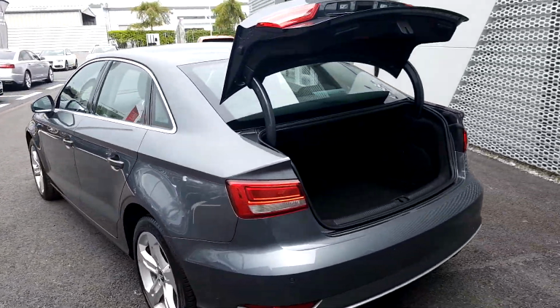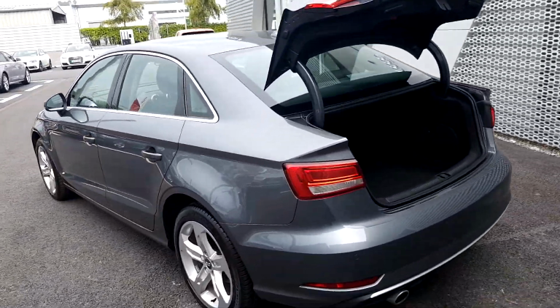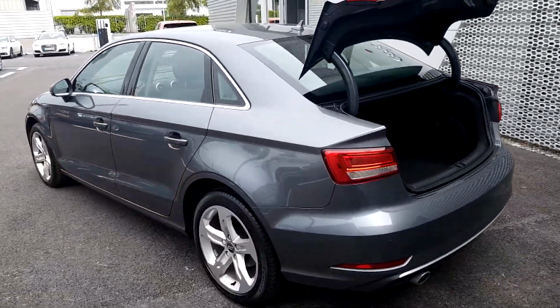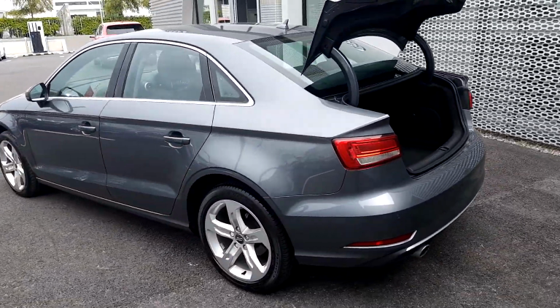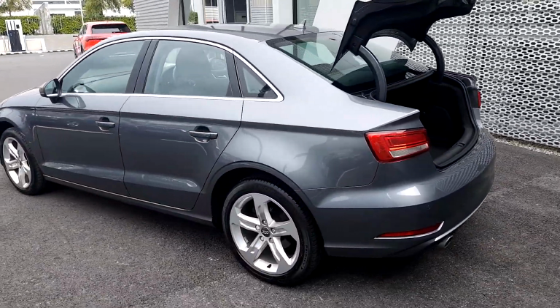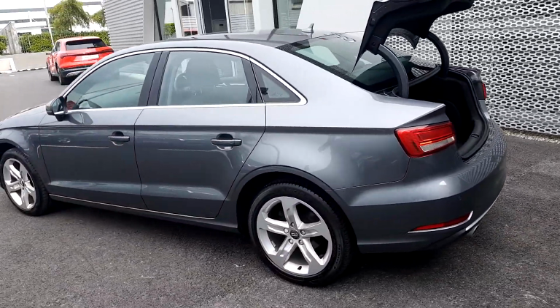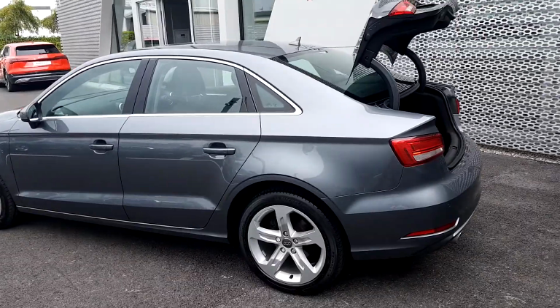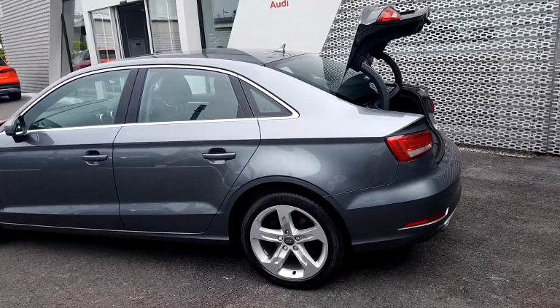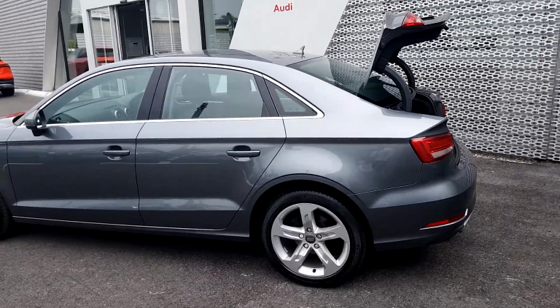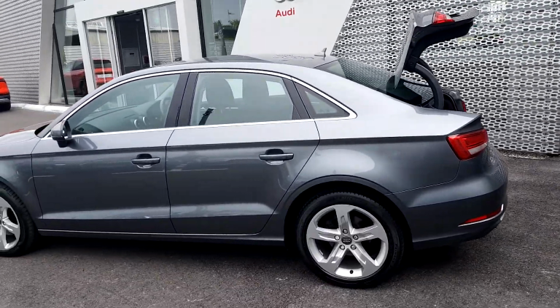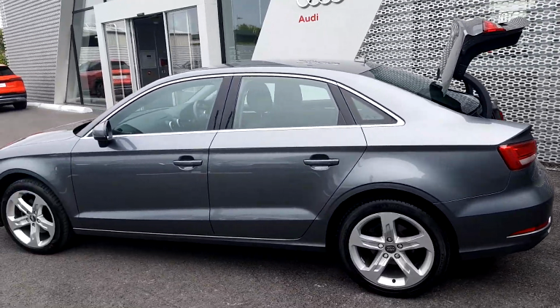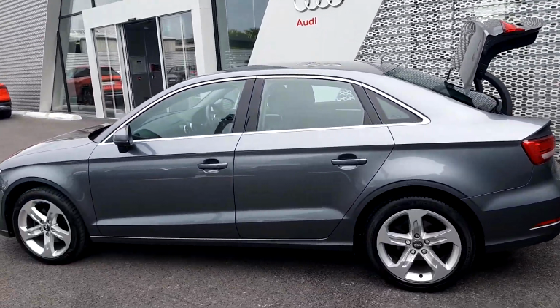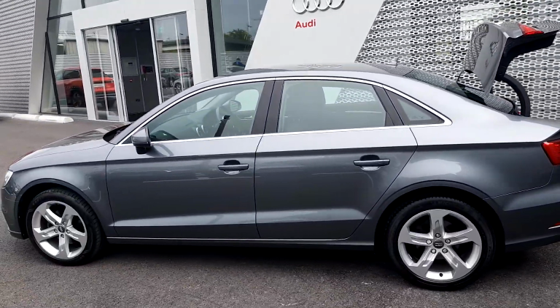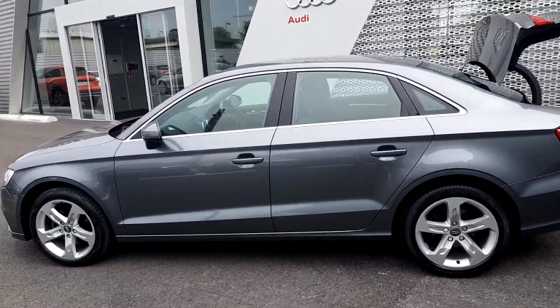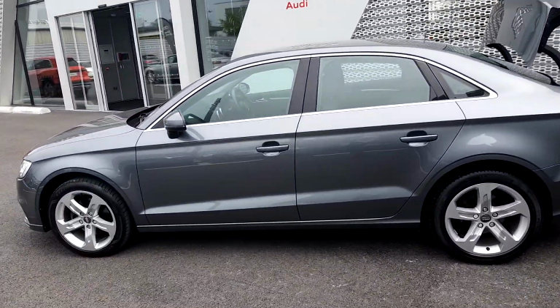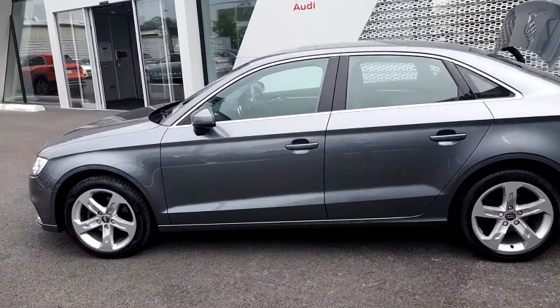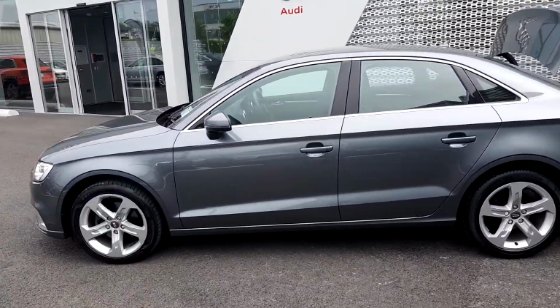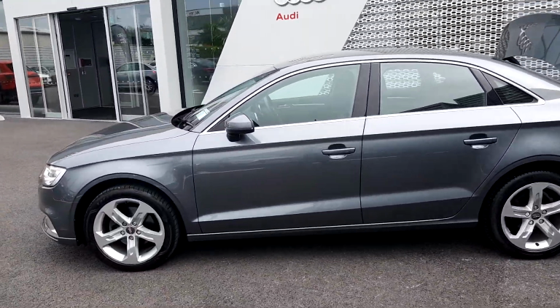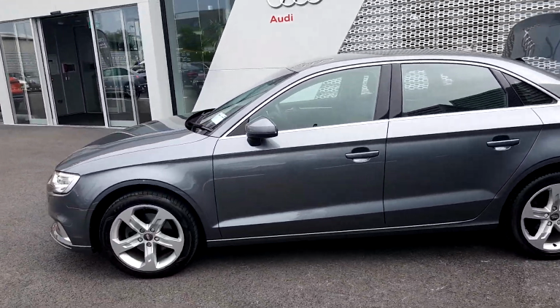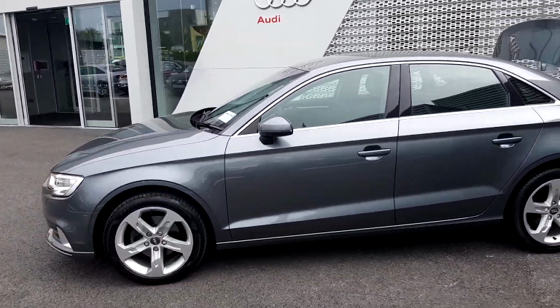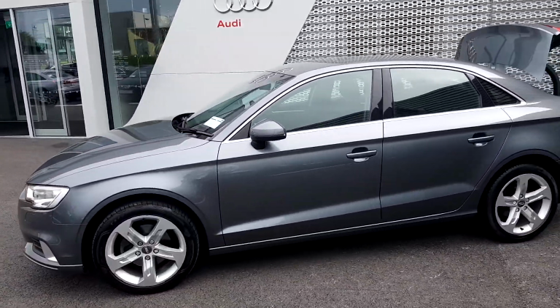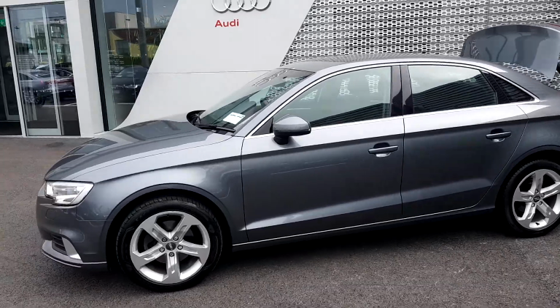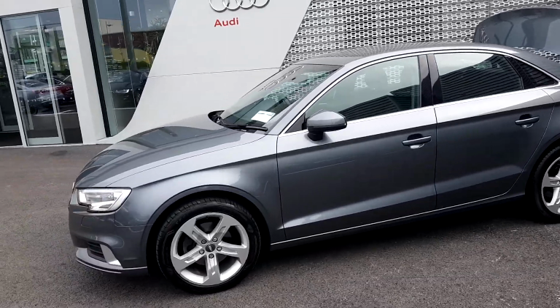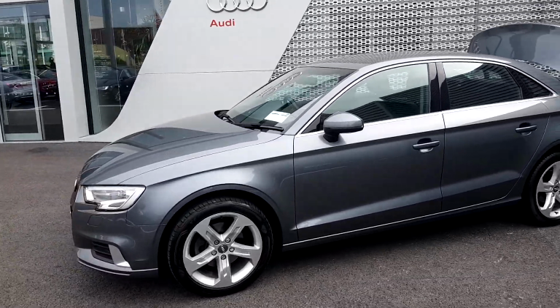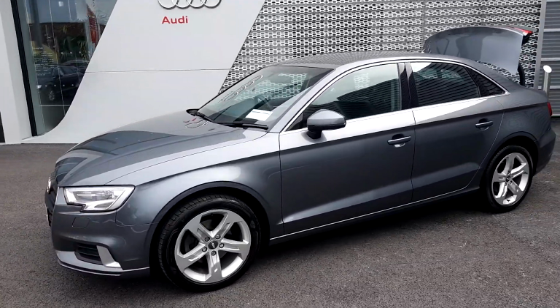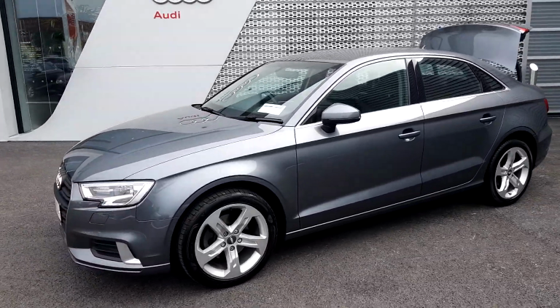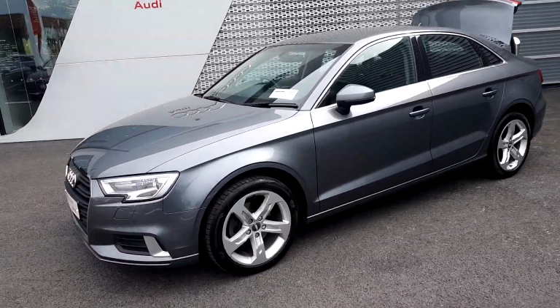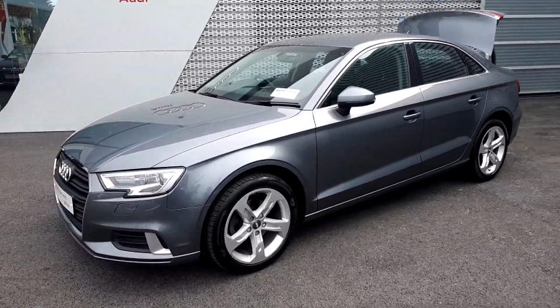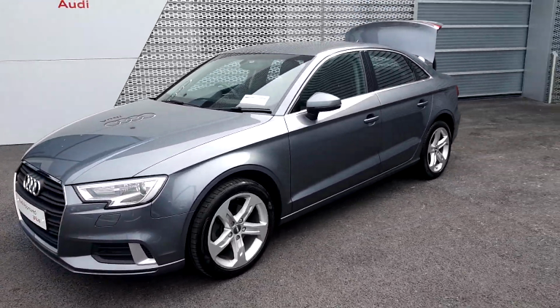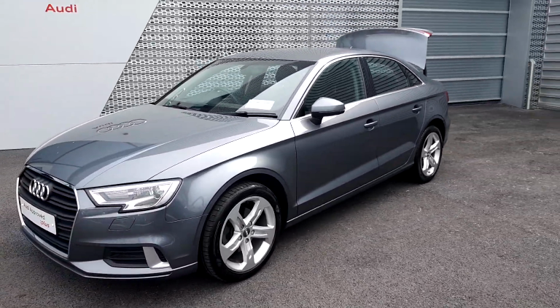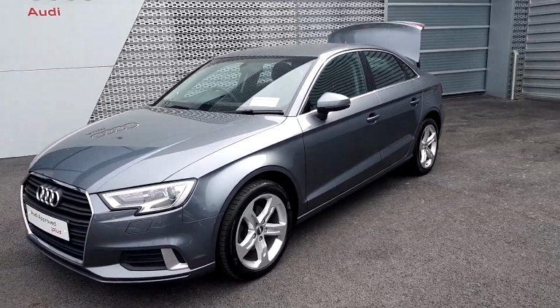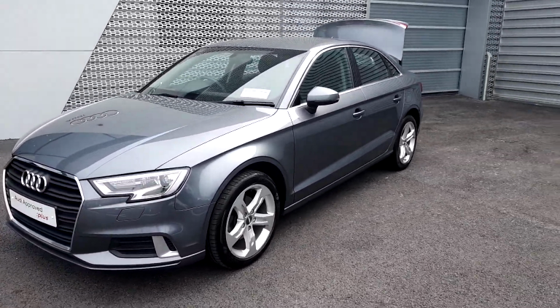The car has only 55,000 km on the clock. Service intervals on this vehicle are every 2 years or every 30,000 km. Road tax is 190 EUR per annum.